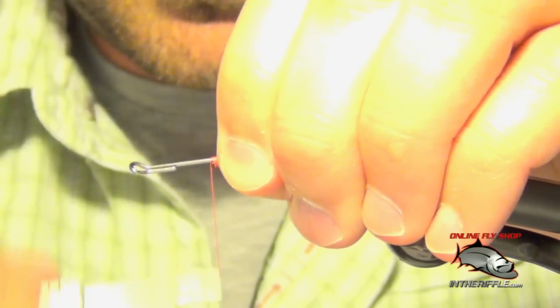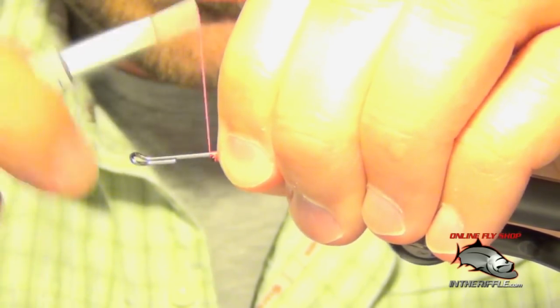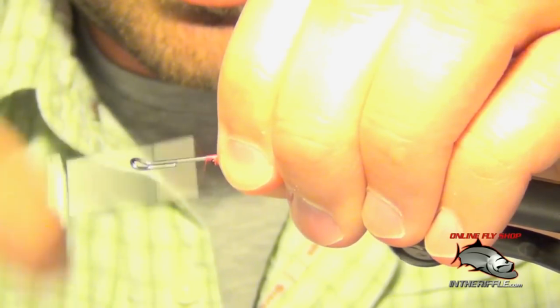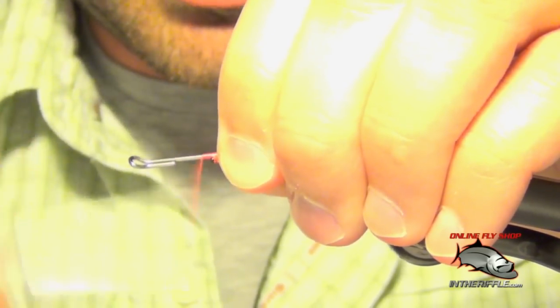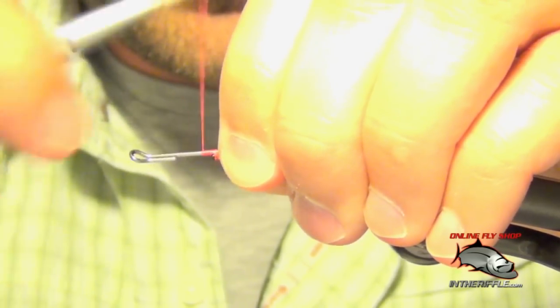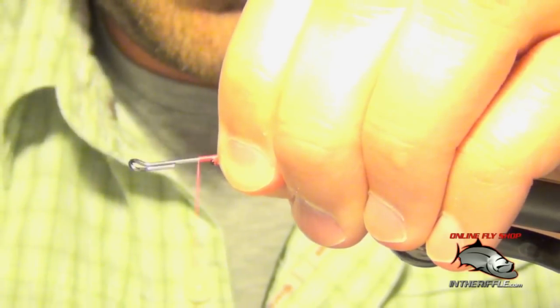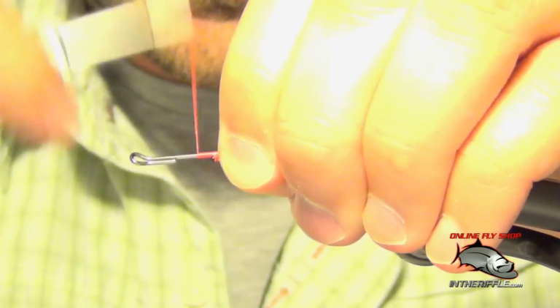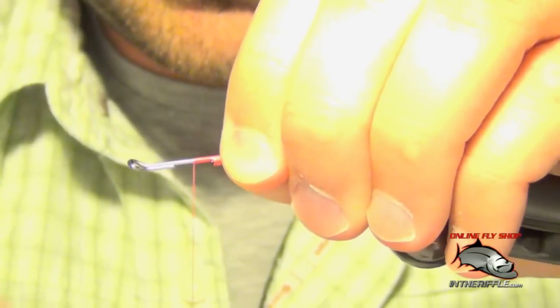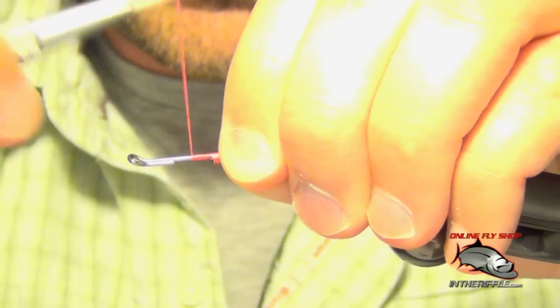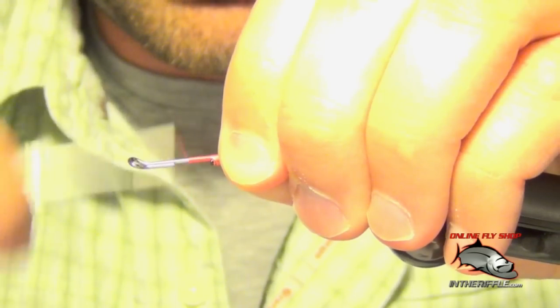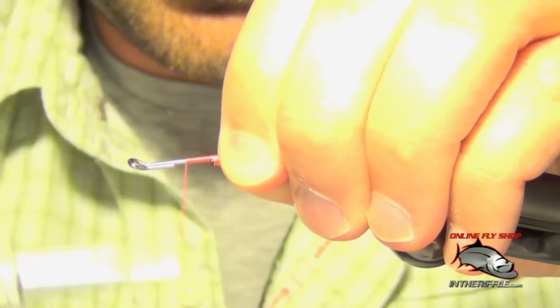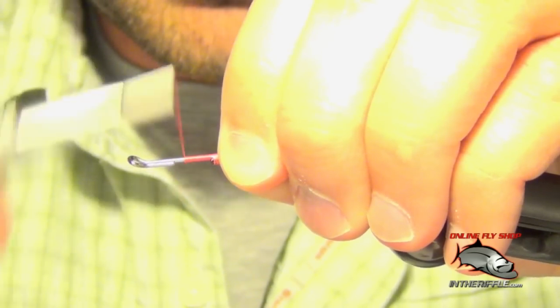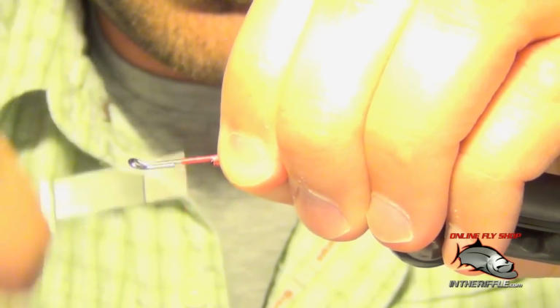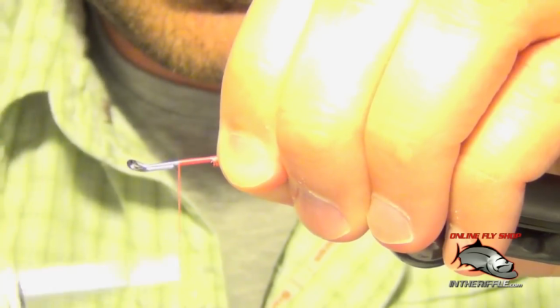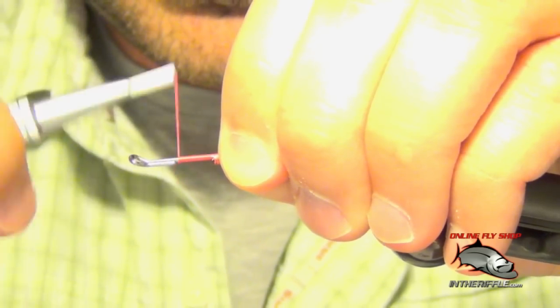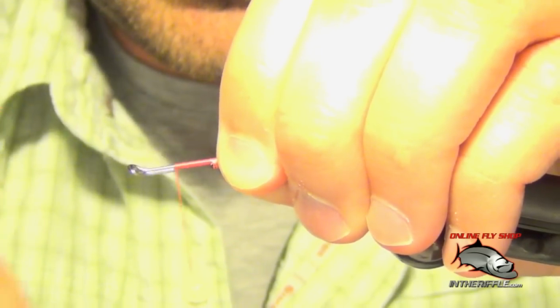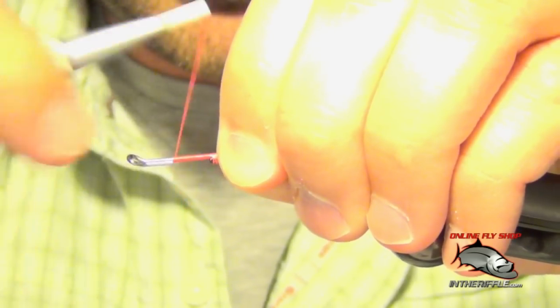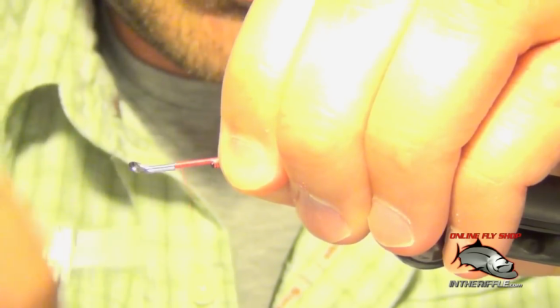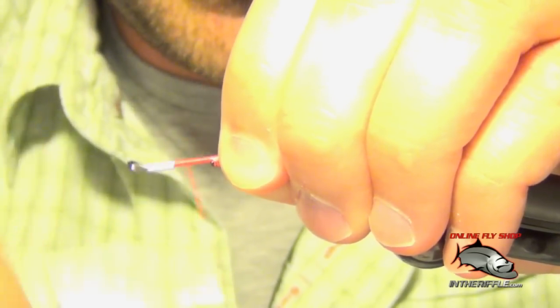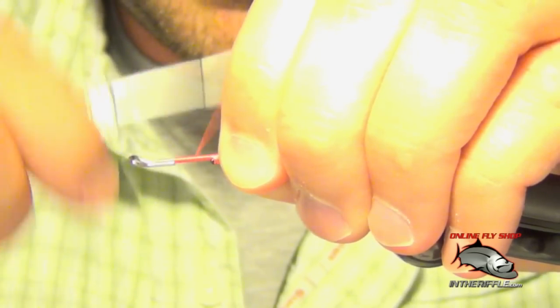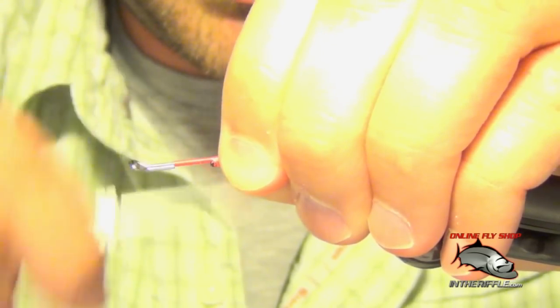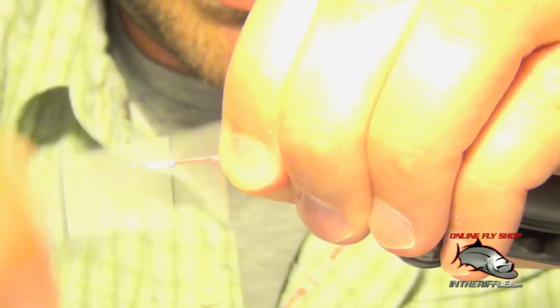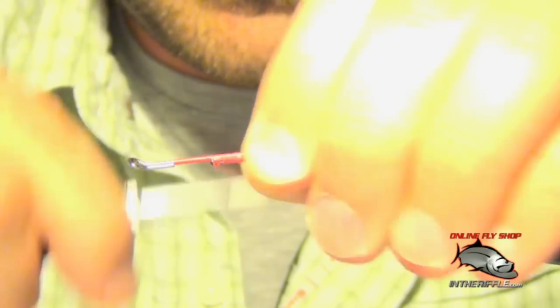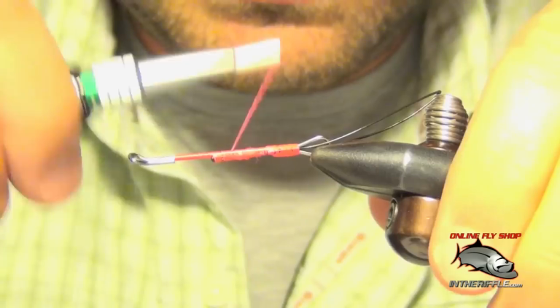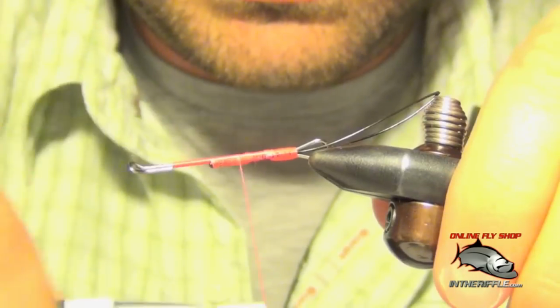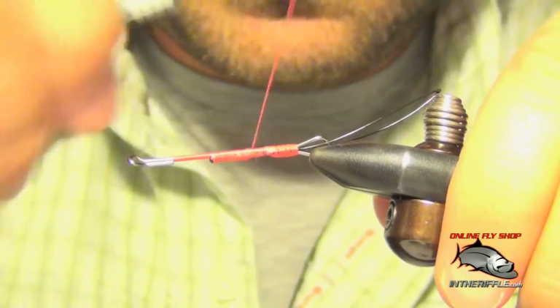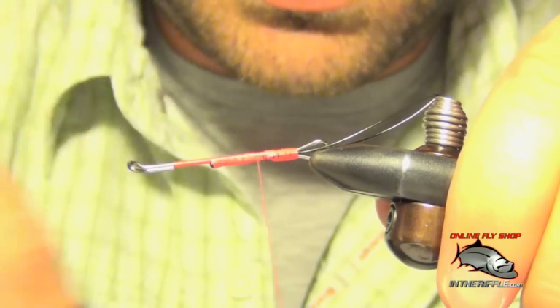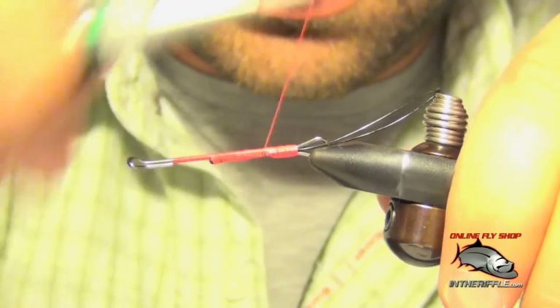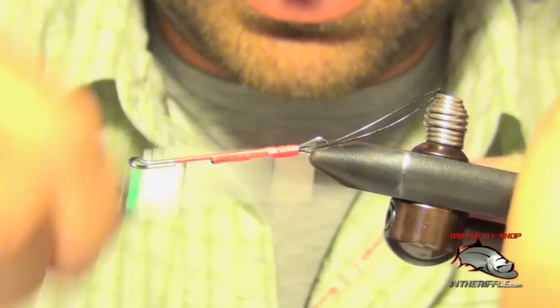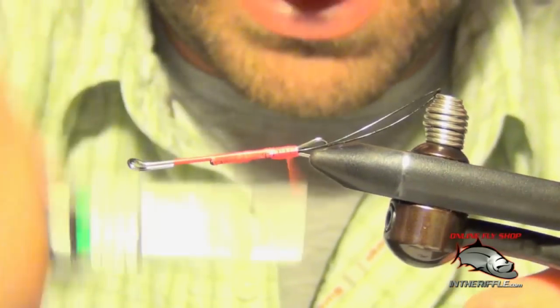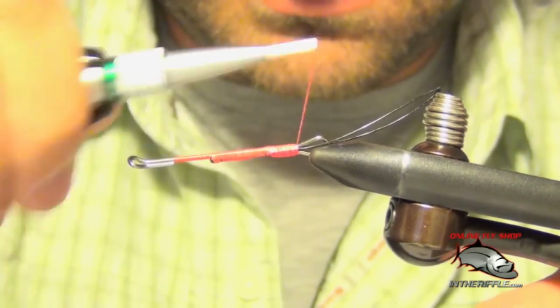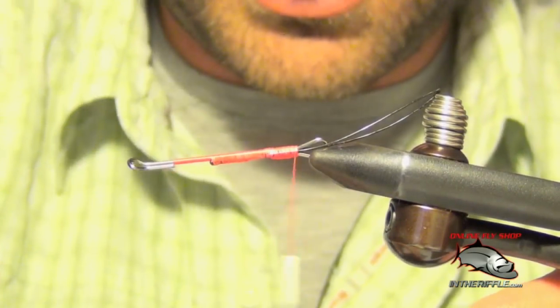Don't use your nice fancy pair of scissors — that's a good way to ruin them. Got to cover up that sharp end of wire that we just cut without breaking the thread. Once you have this all secured, take your thread all the way up to the loop of the eye and take it back. We're going to take our thread all the way back to the rear.